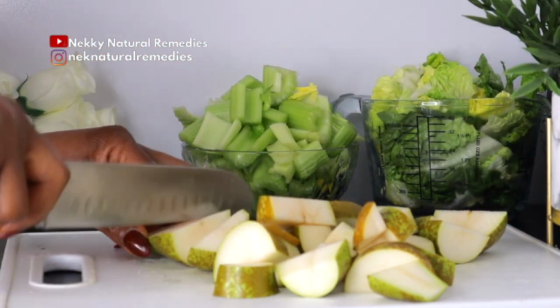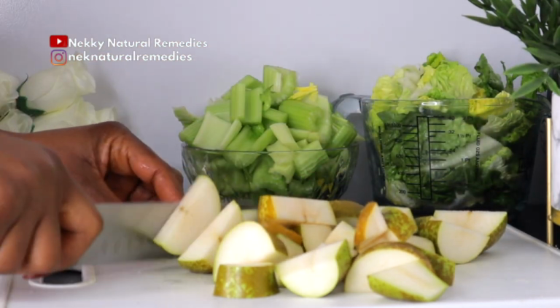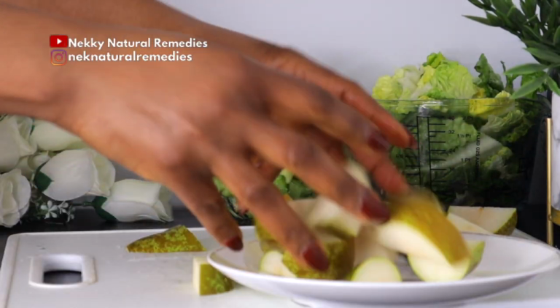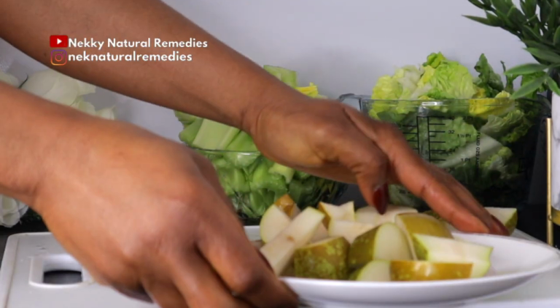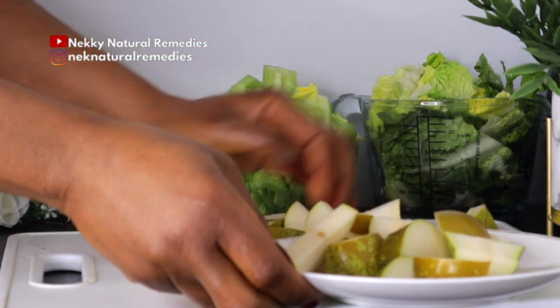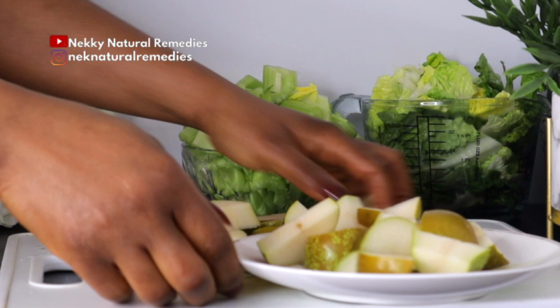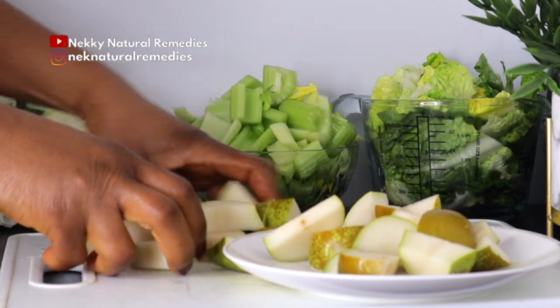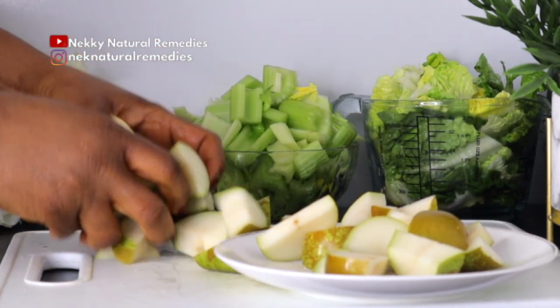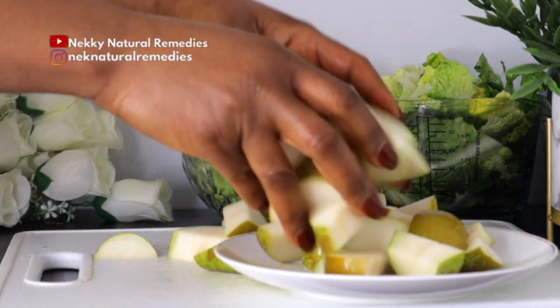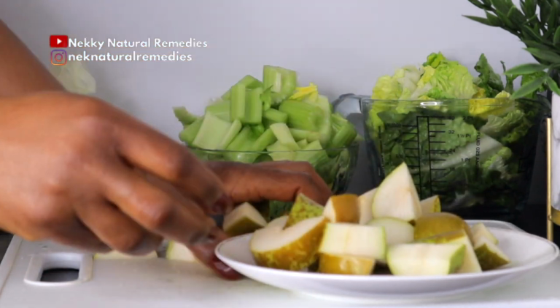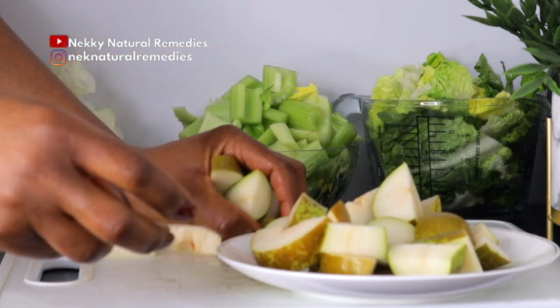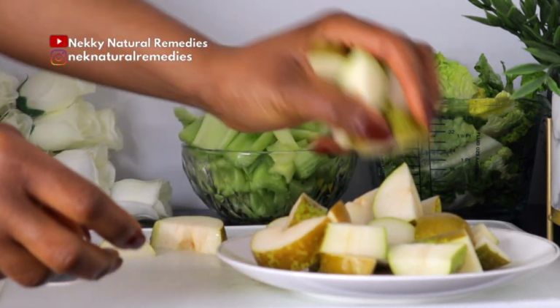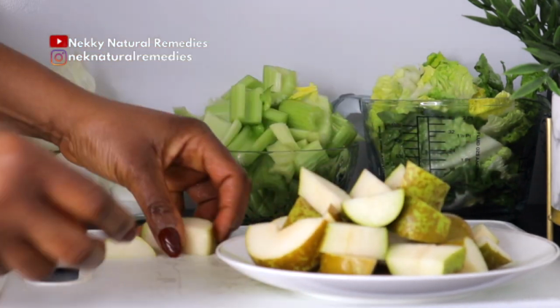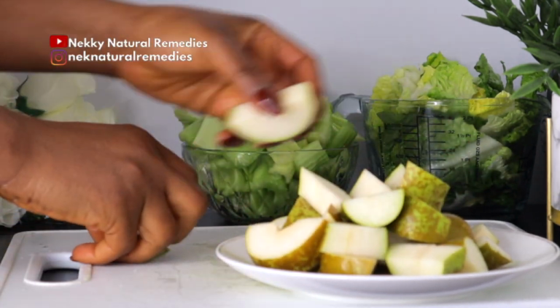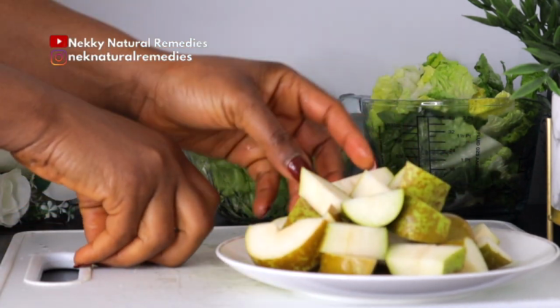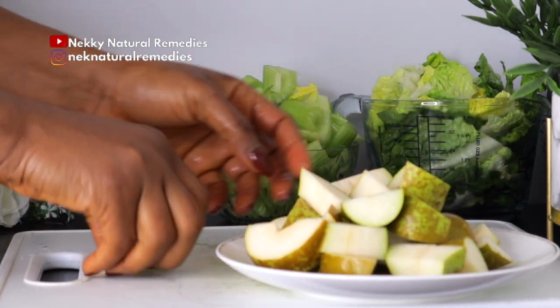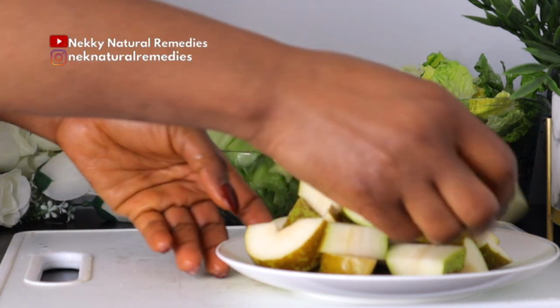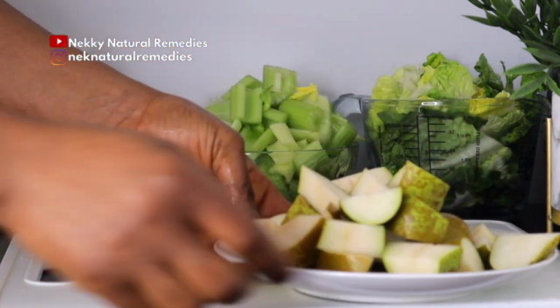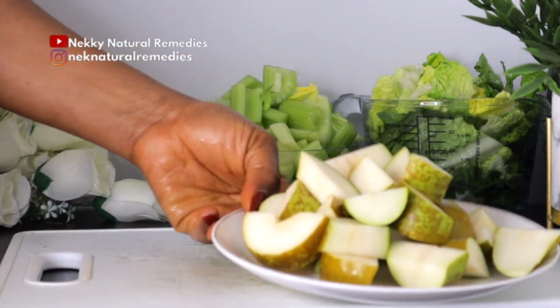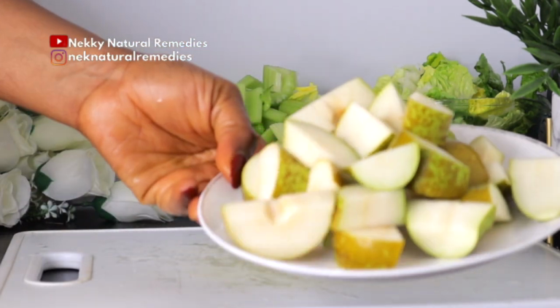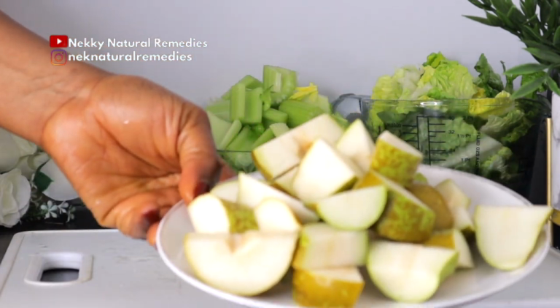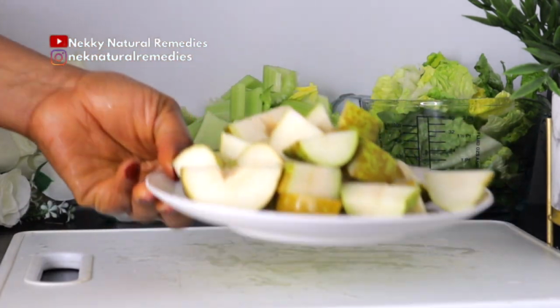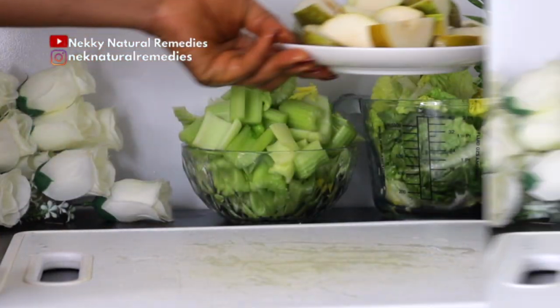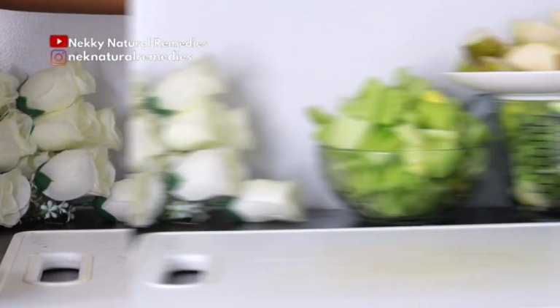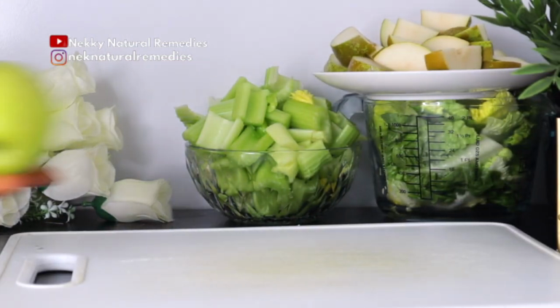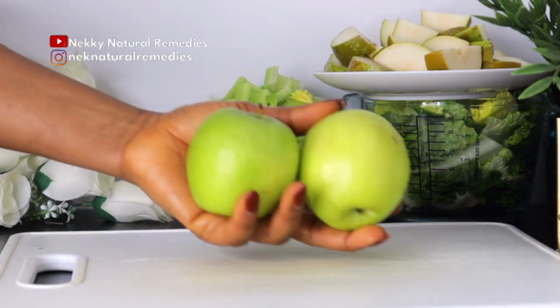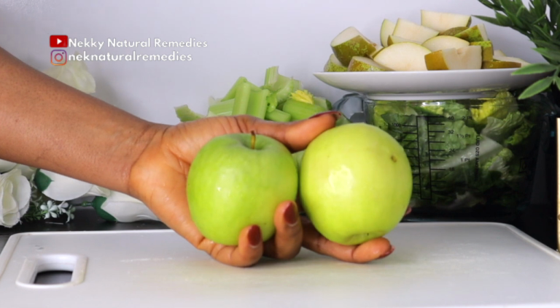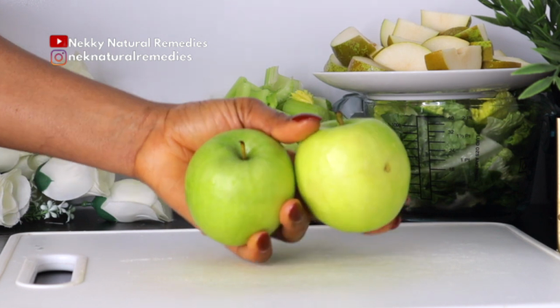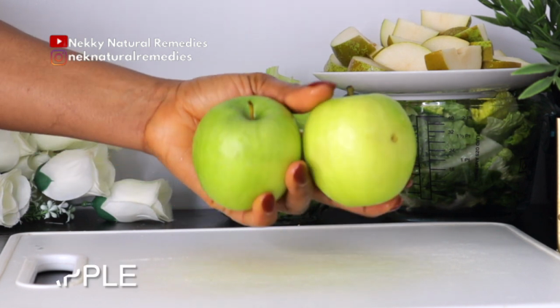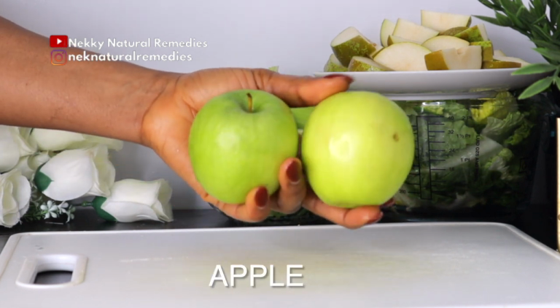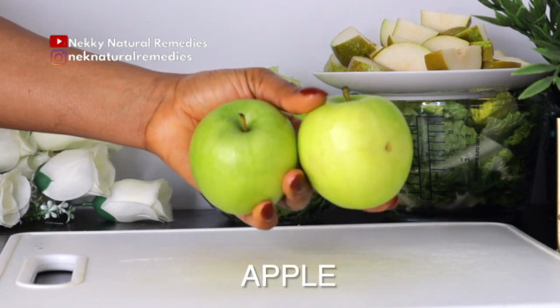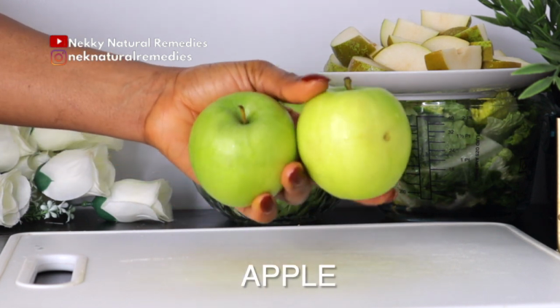Pears also reduce the dryness of skin and wrinkles, and the phenolic content in pears comprises useful skin-whitening agents. The next ingredient is apple — this is also the quantity I'm going to be using.